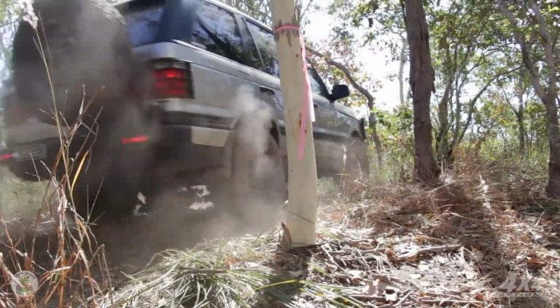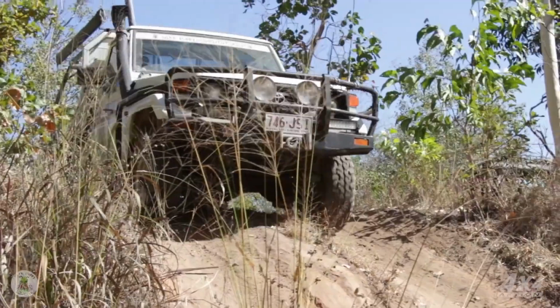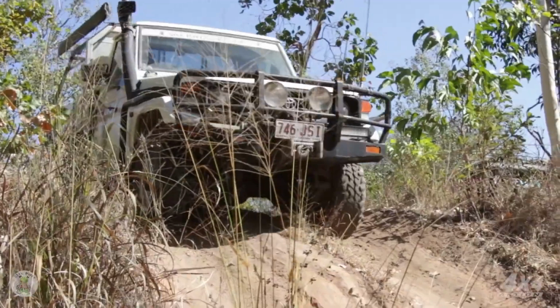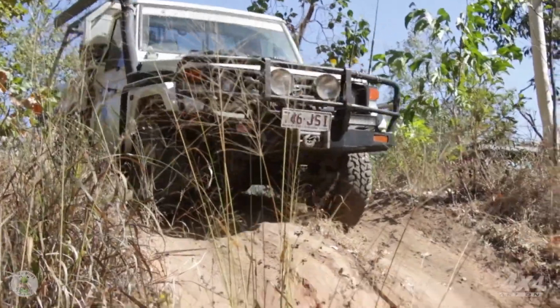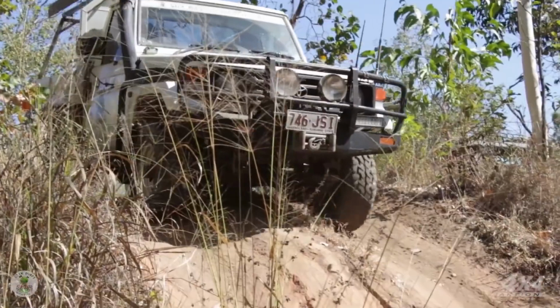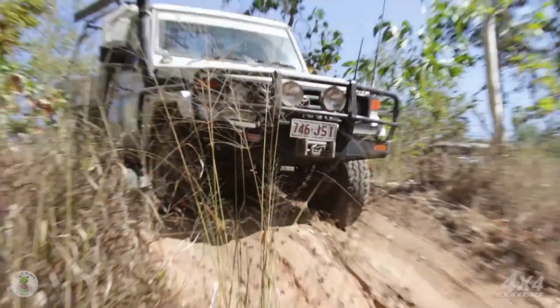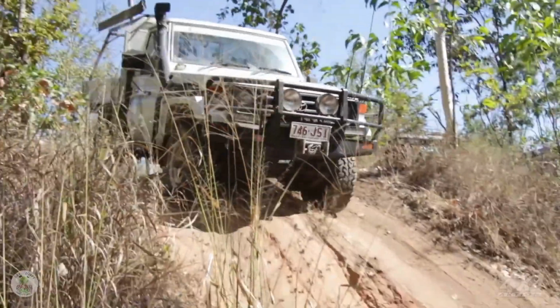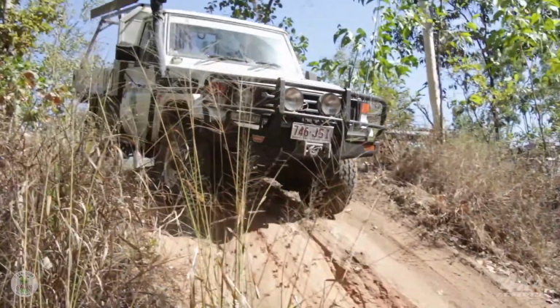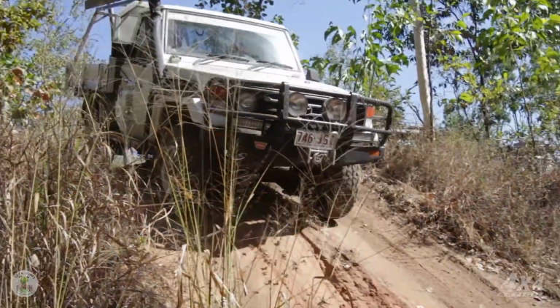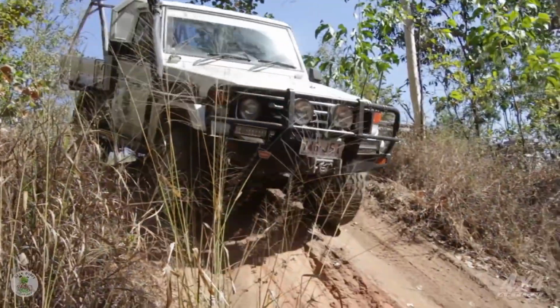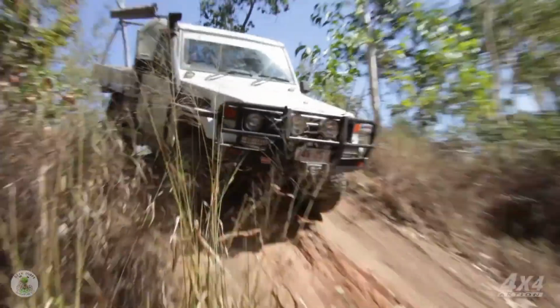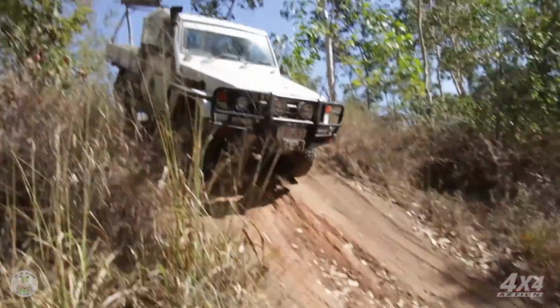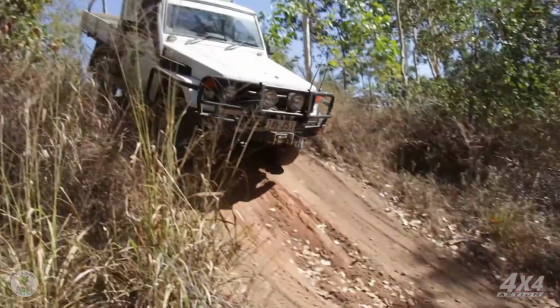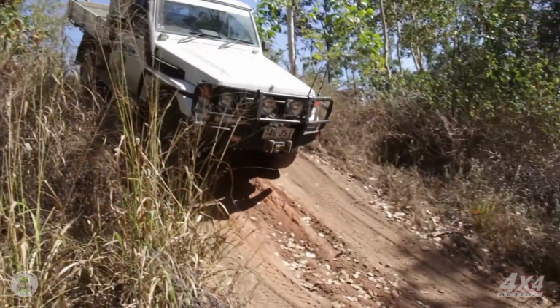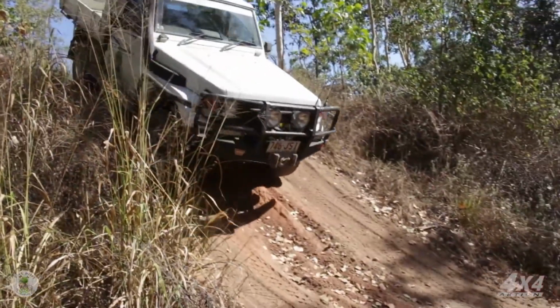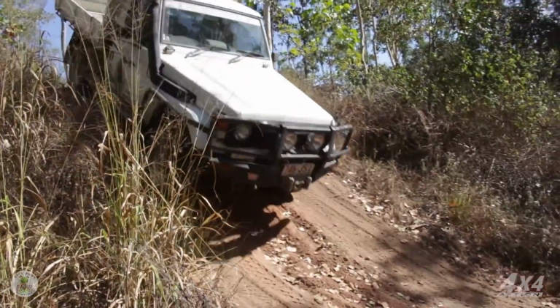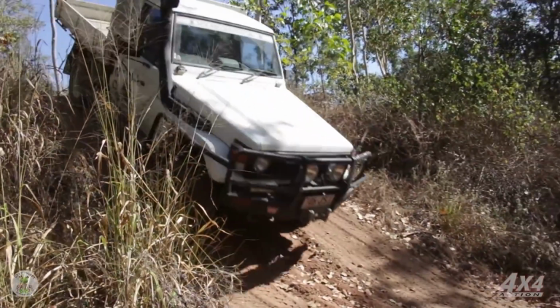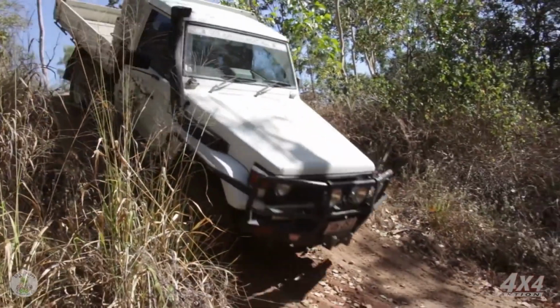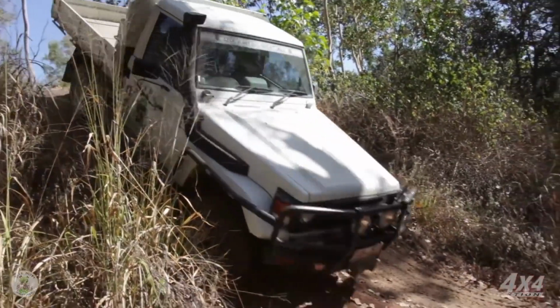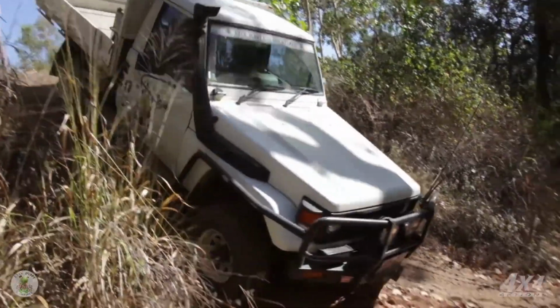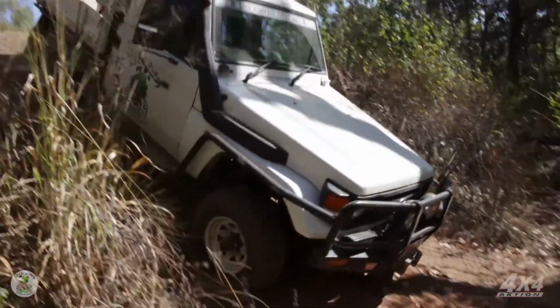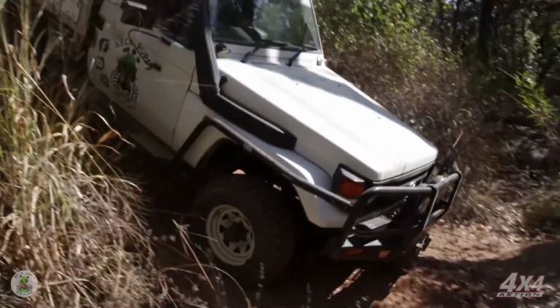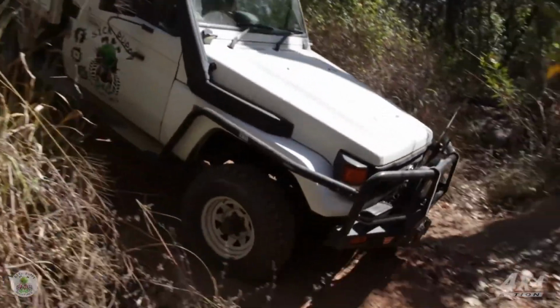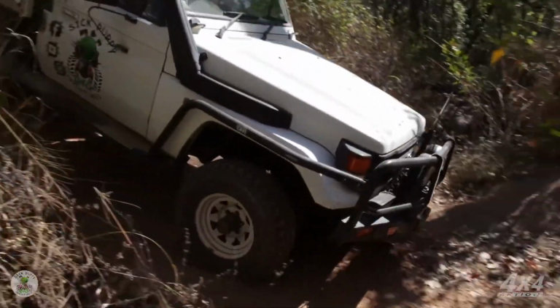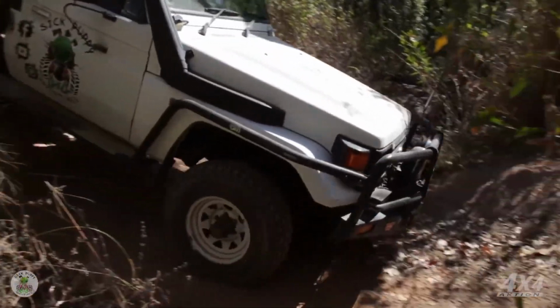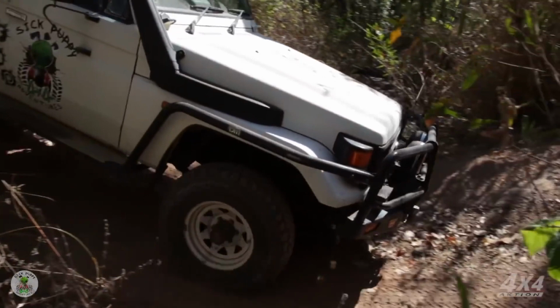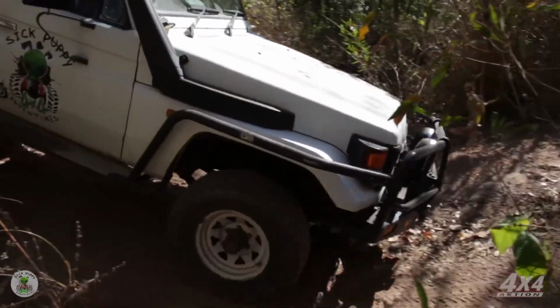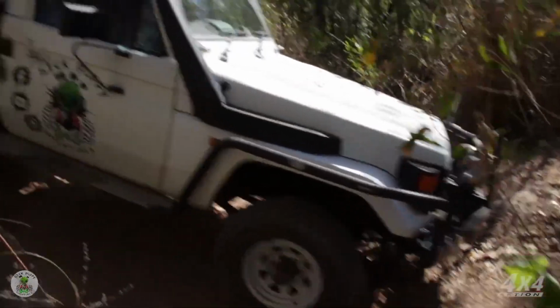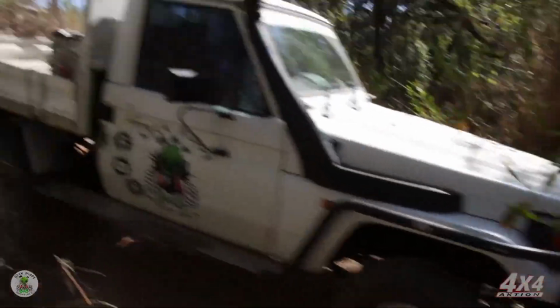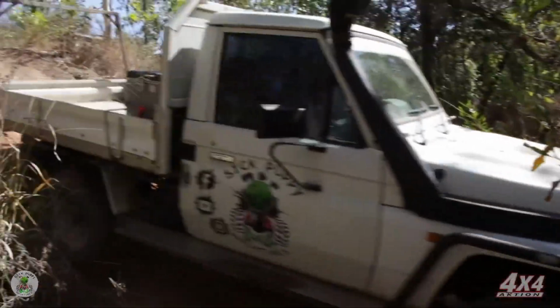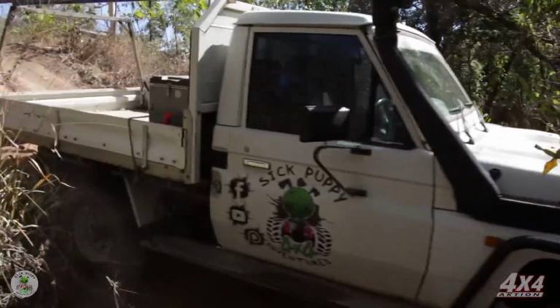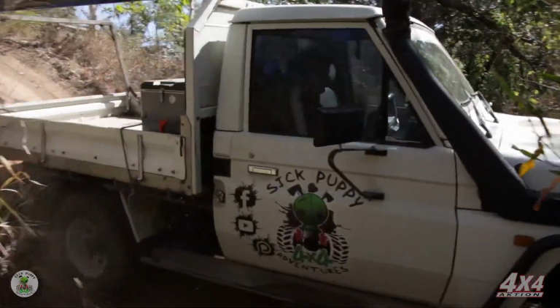Next up is Papa Slug and his 75 series Cruiser. Now this thing isn't a super custom rig, but it doesn't need to be. It's a Toyota.